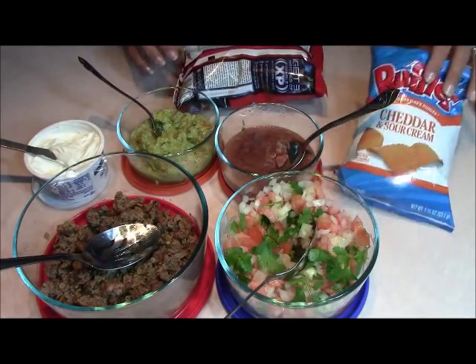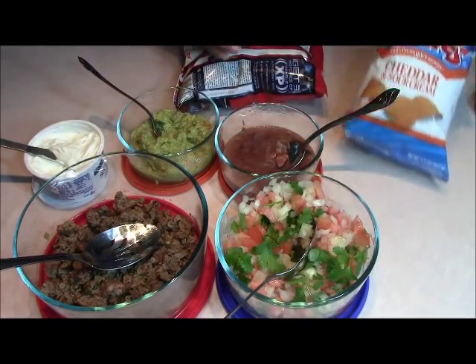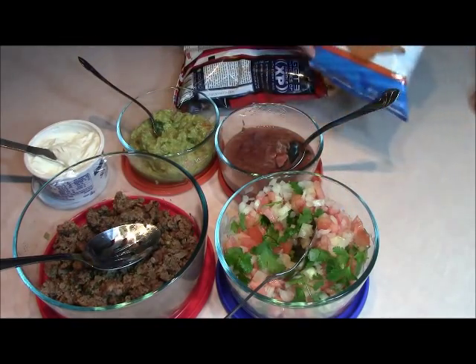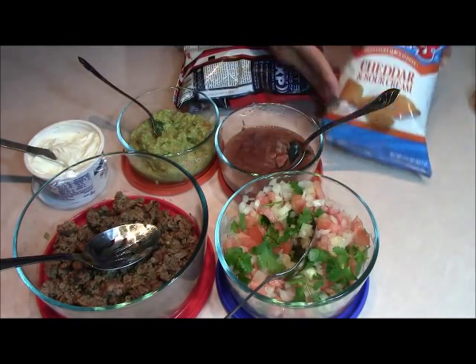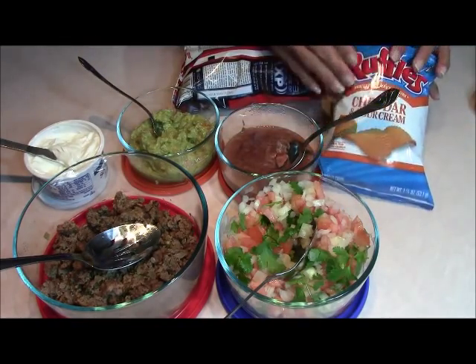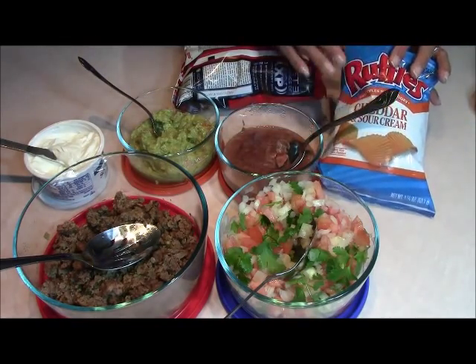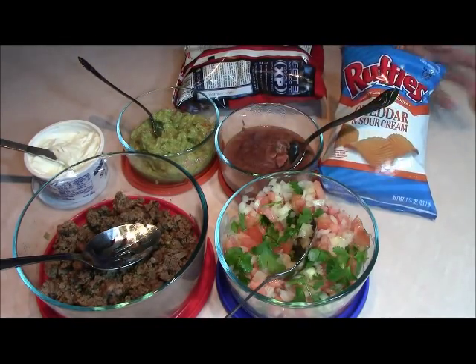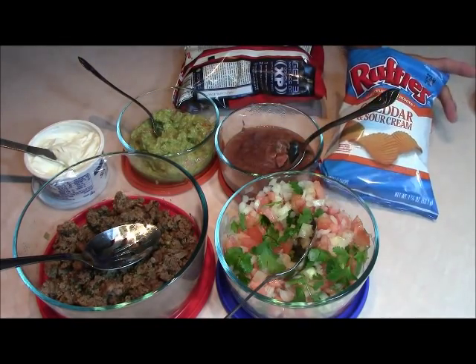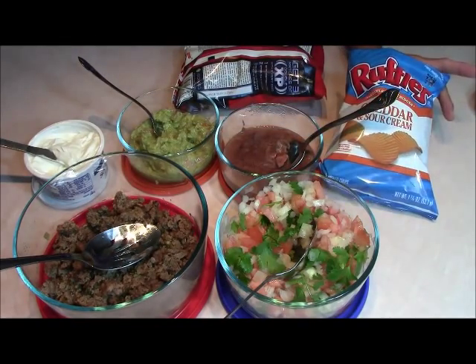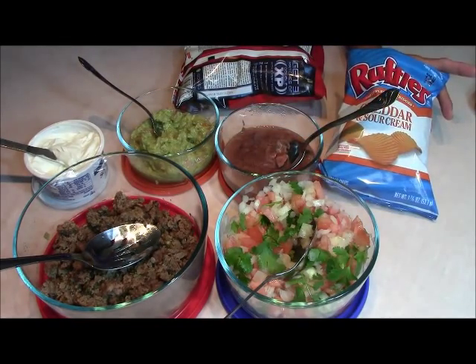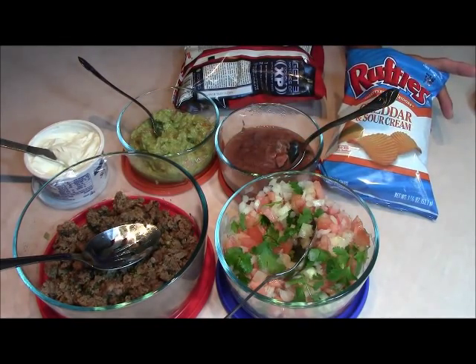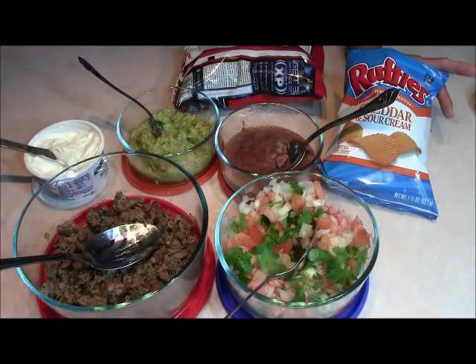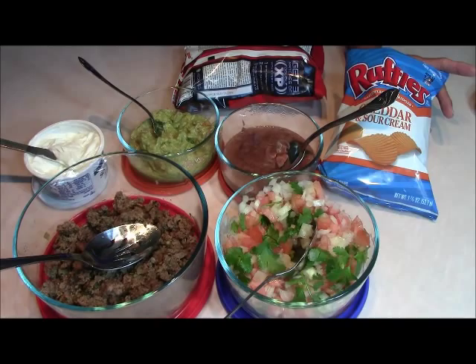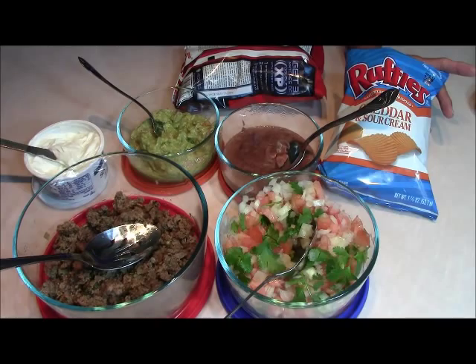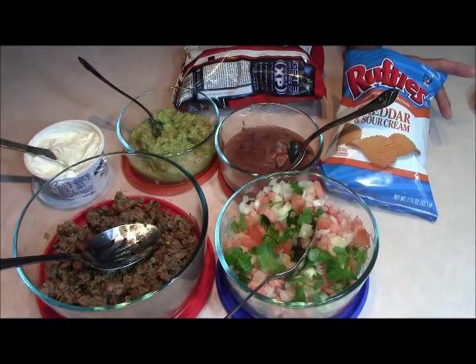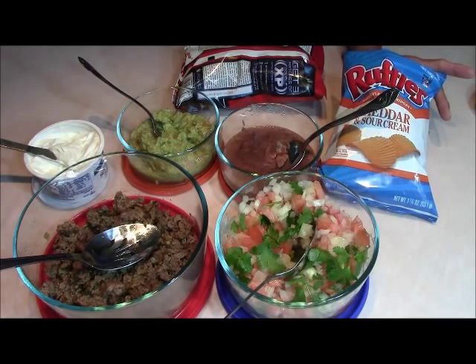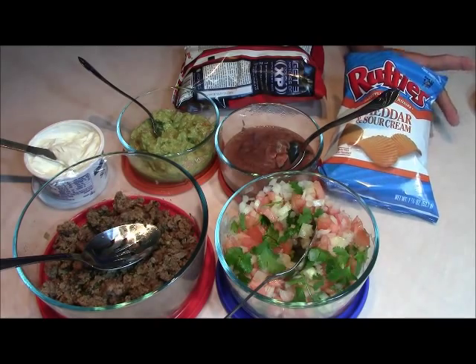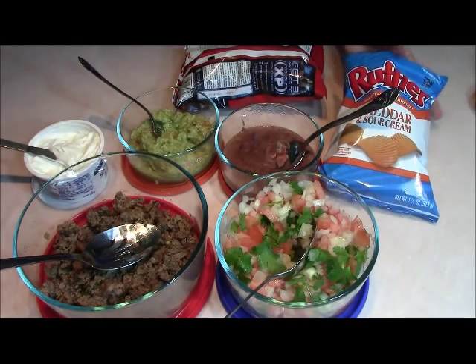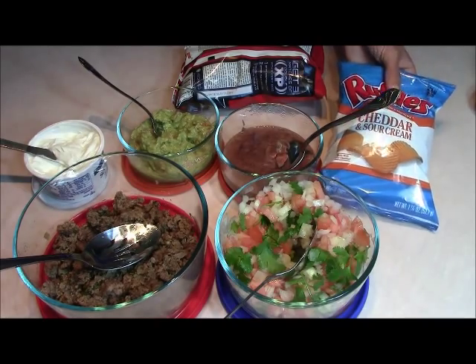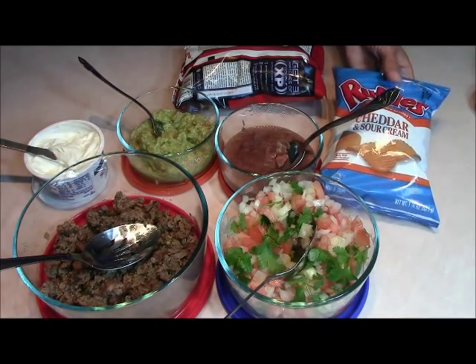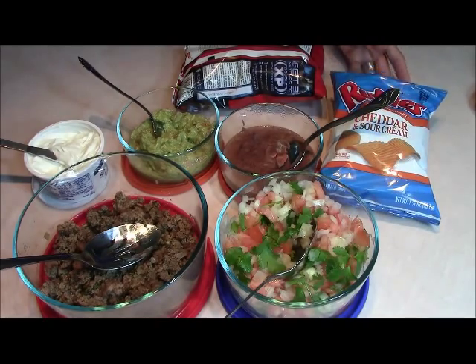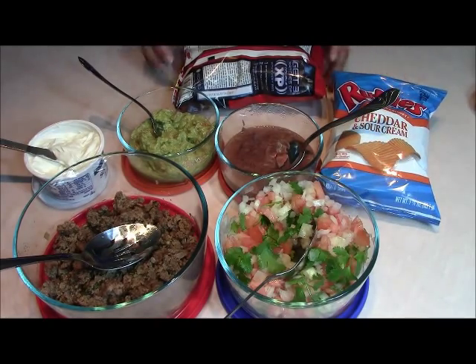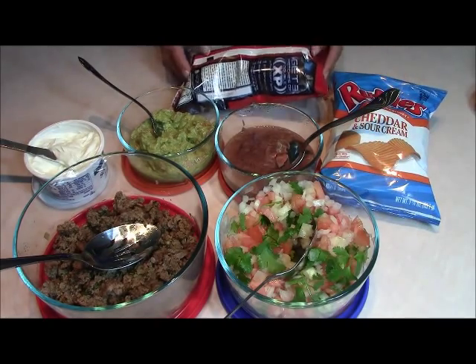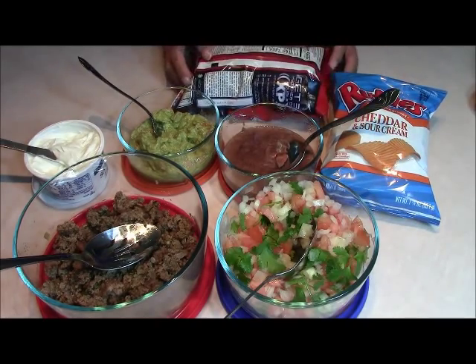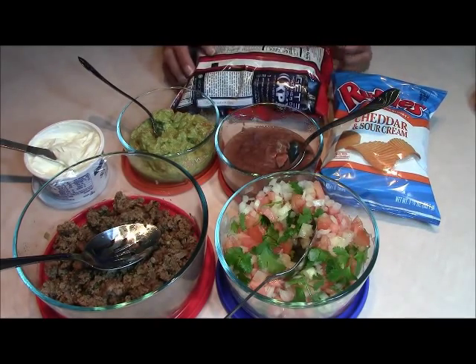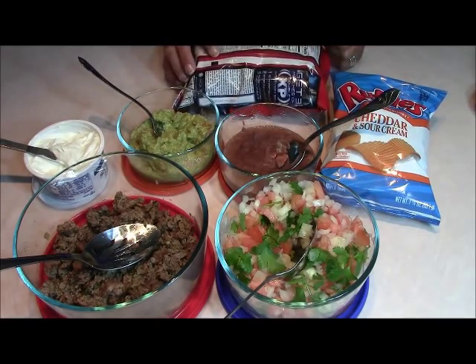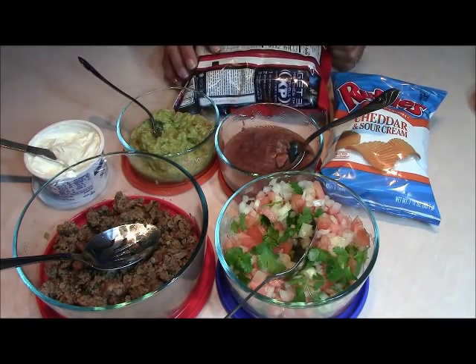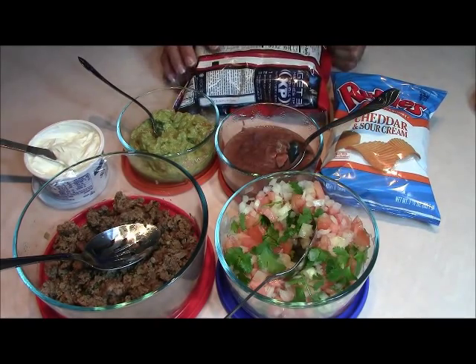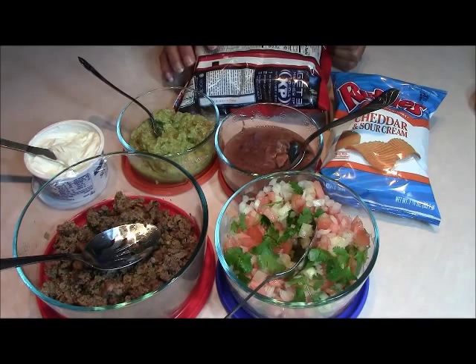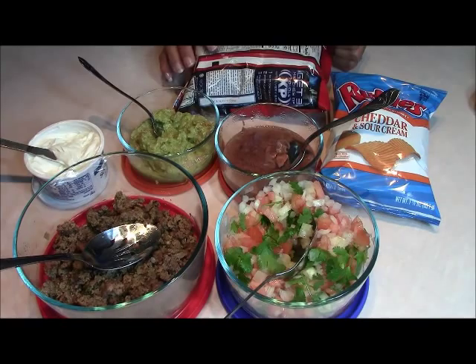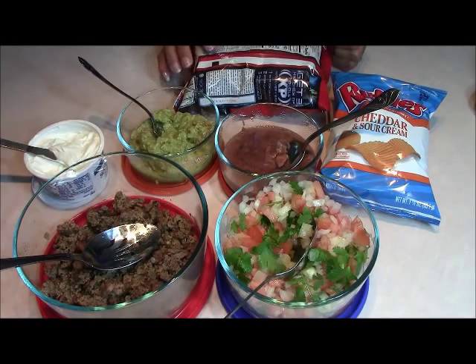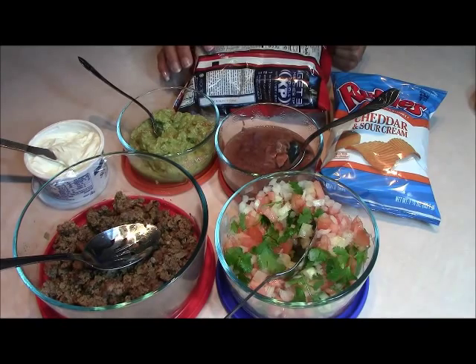I'm trying this one because Joshua loves this cheddar and sour cream Ruffles. So we're going to try it with some of this too. Let me go ahead and show you how we build our tacos on the go.